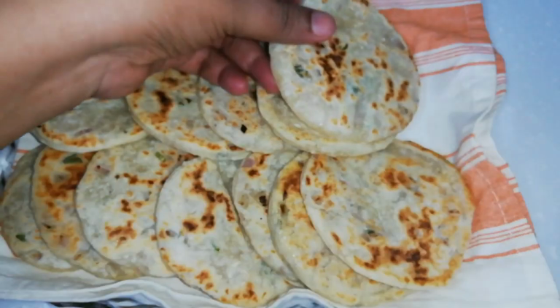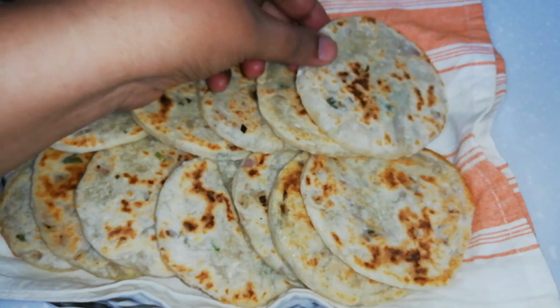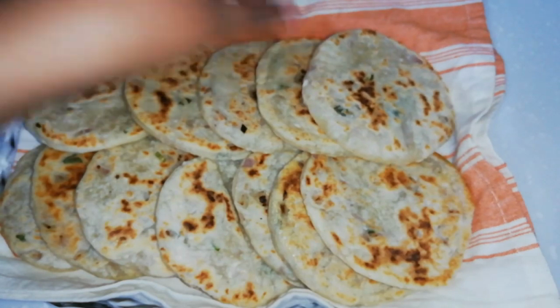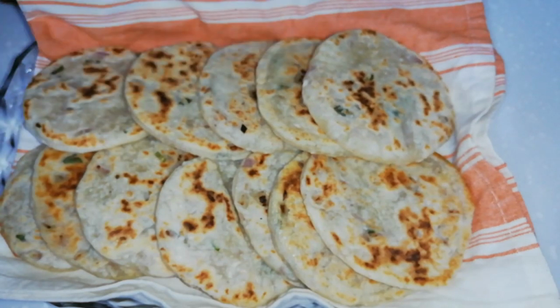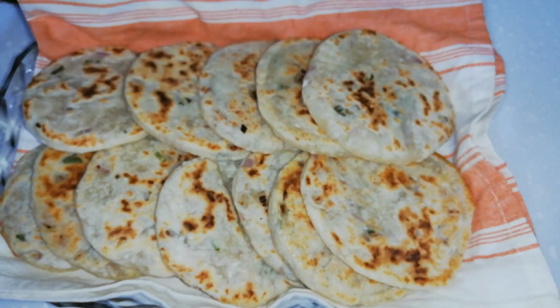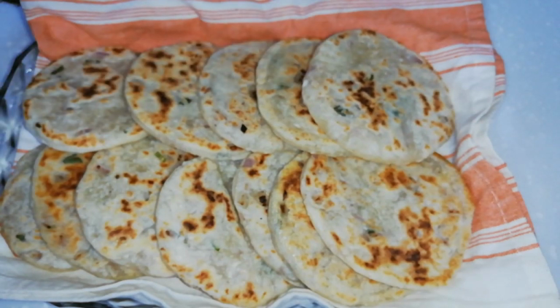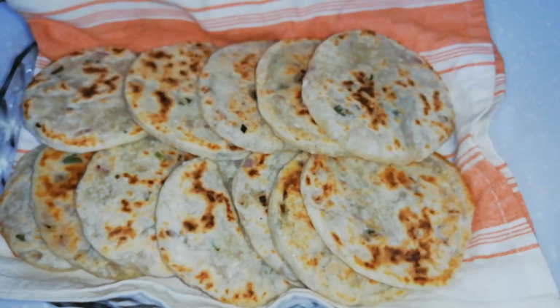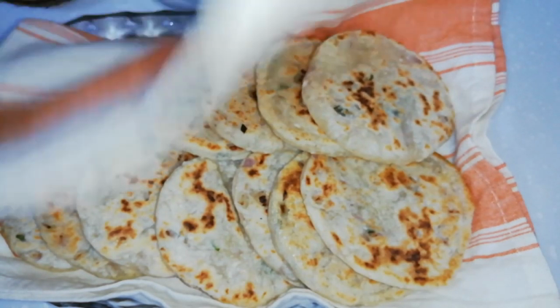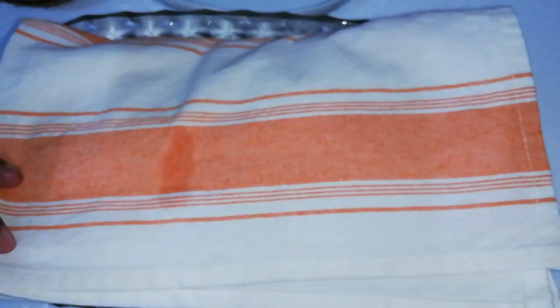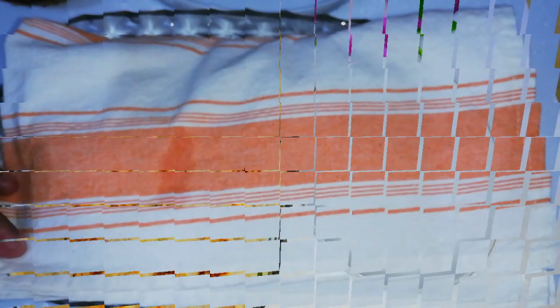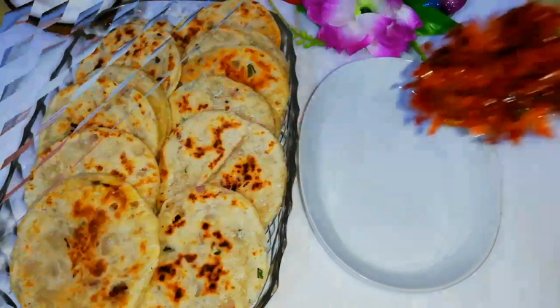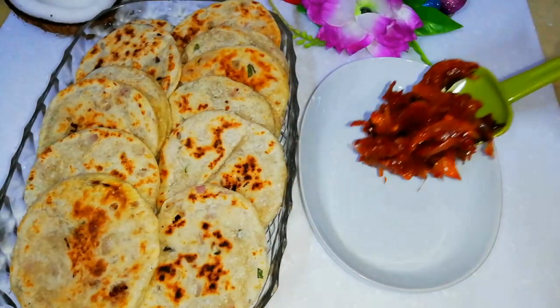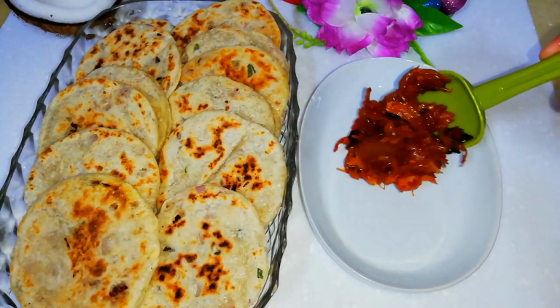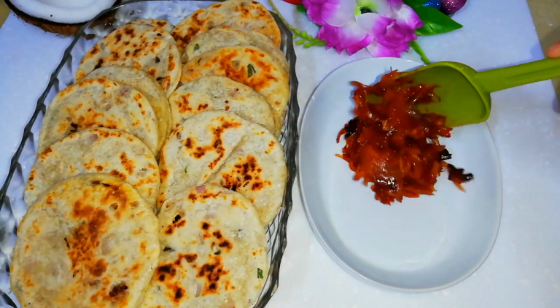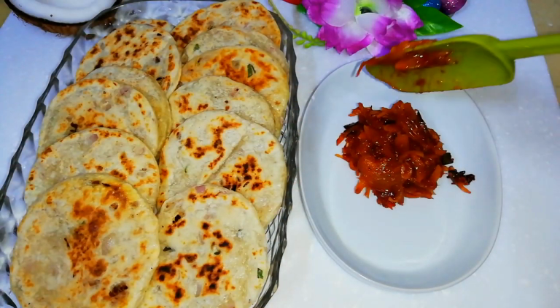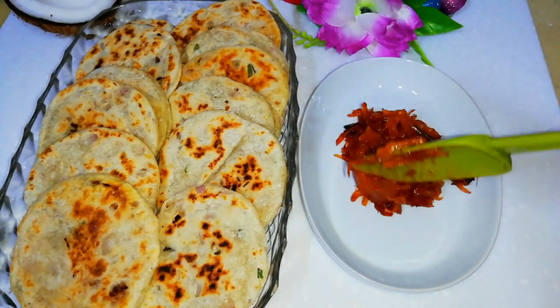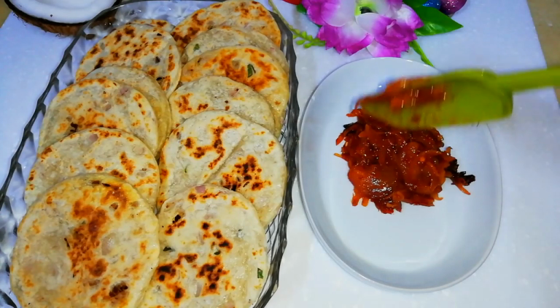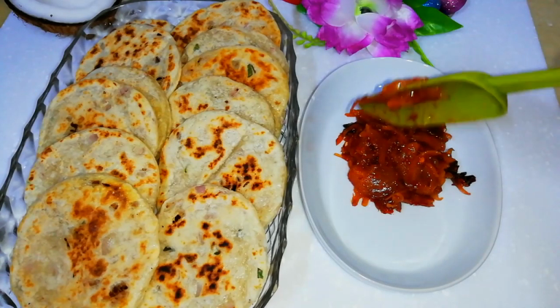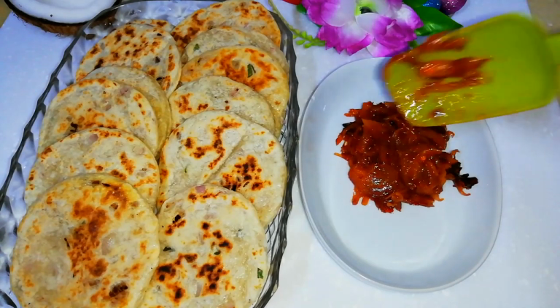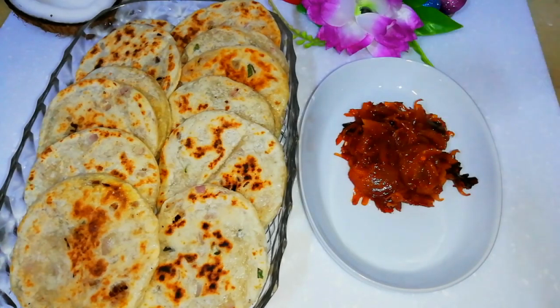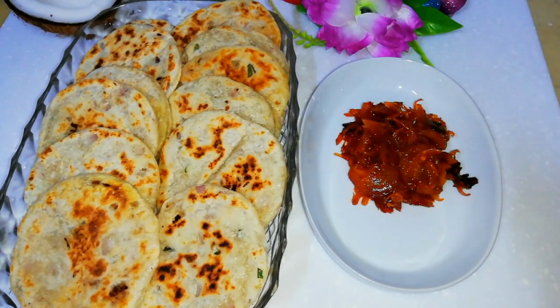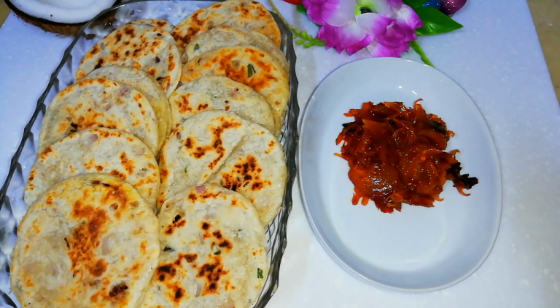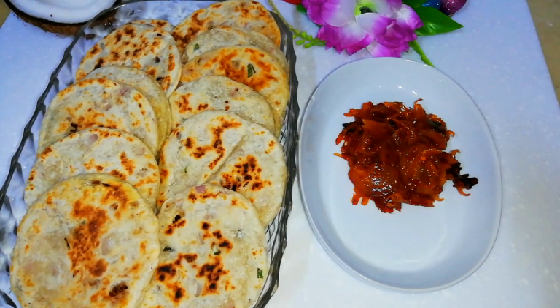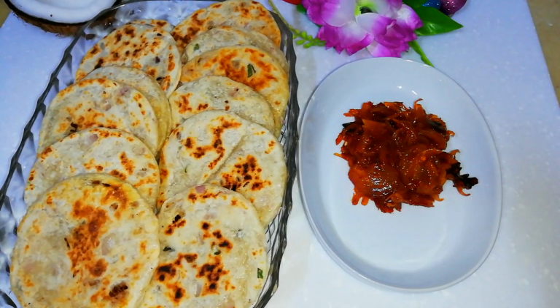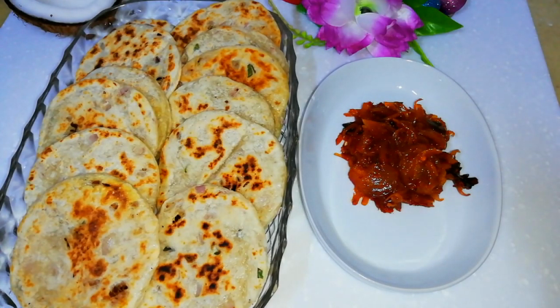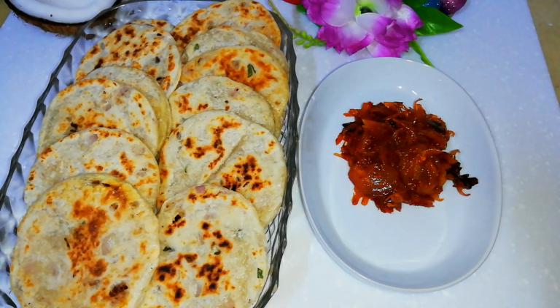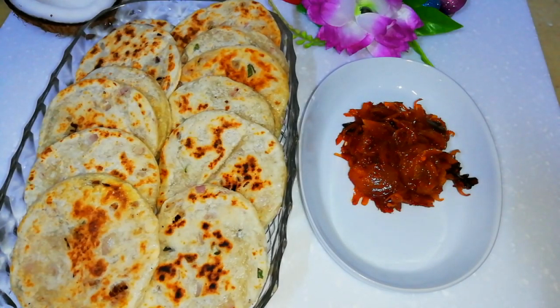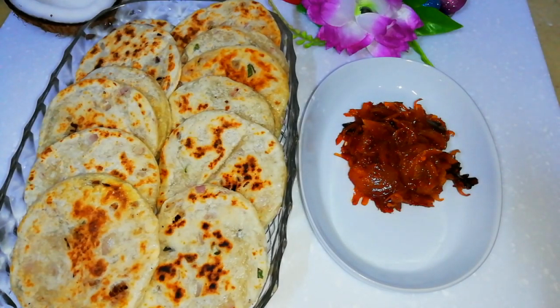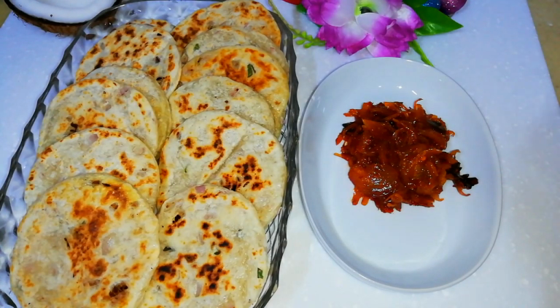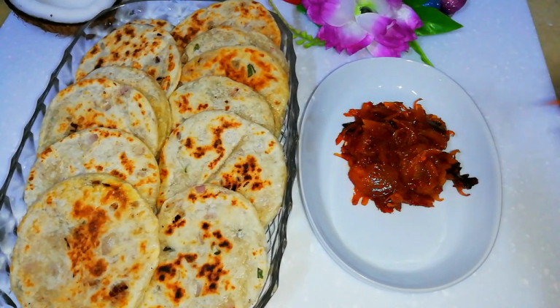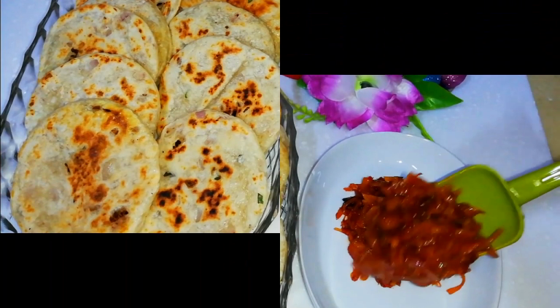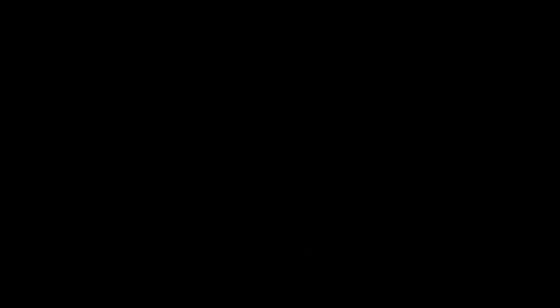Serve these hot and tasty rotis with onion sambal. Onion sambal is also a very popular side dish in Sri Lanka. Let's prepare the sambal.